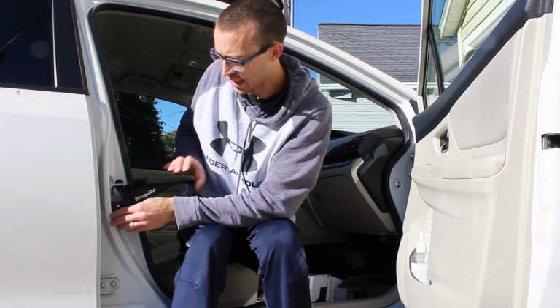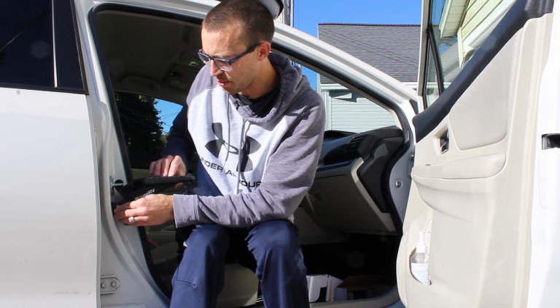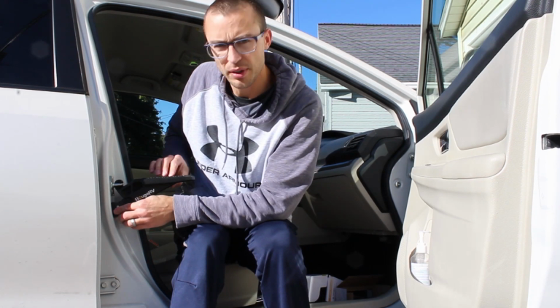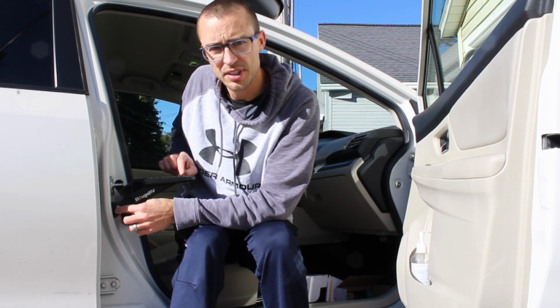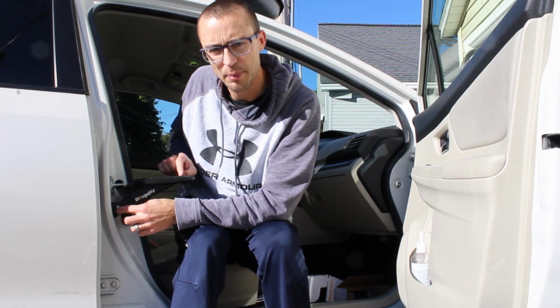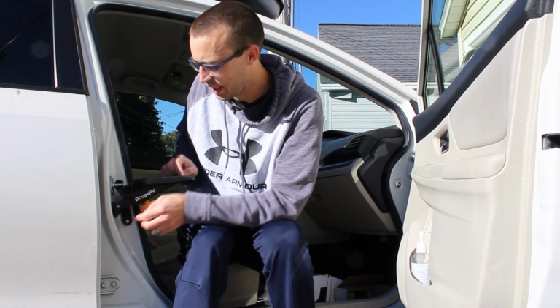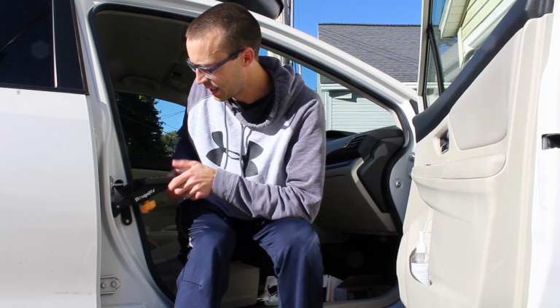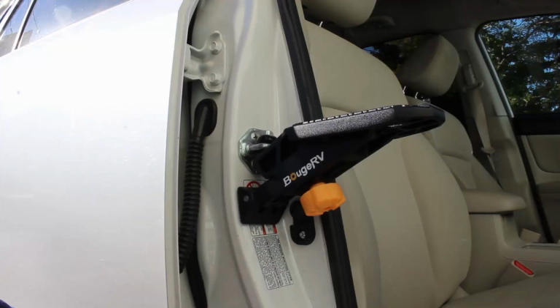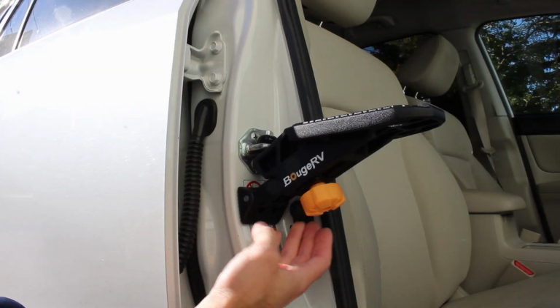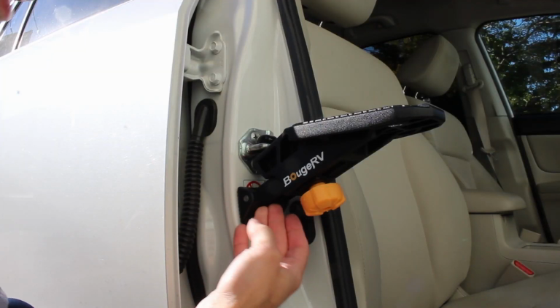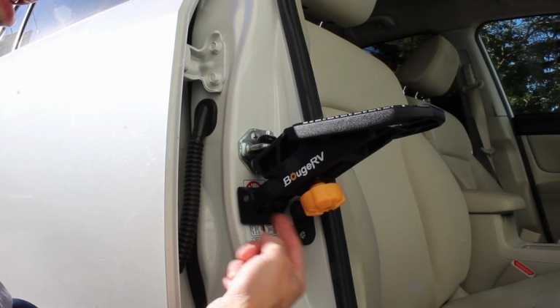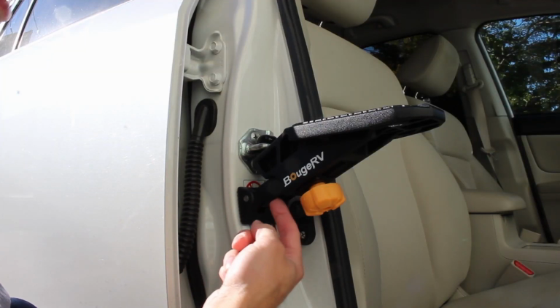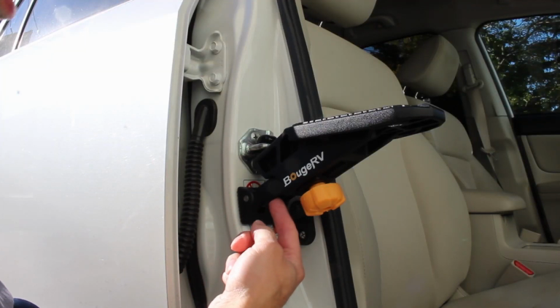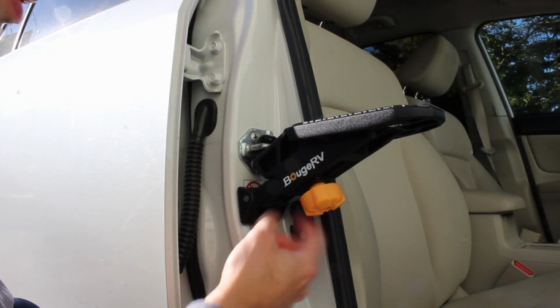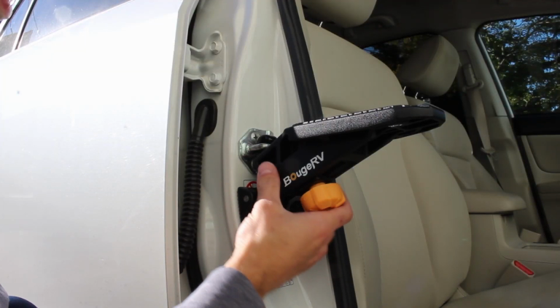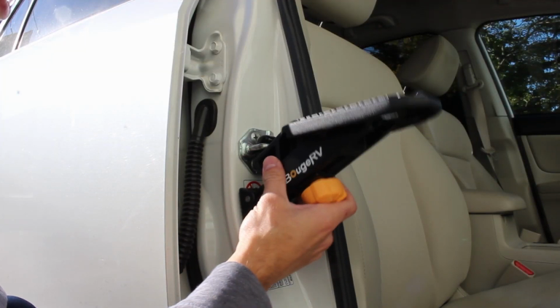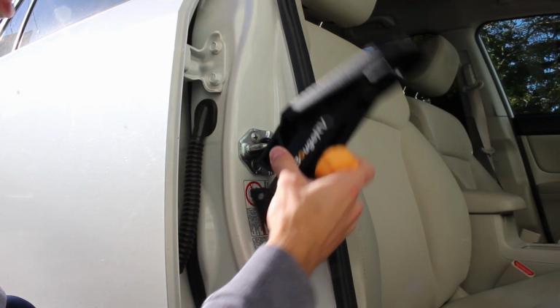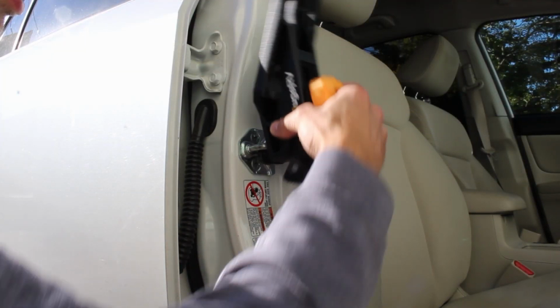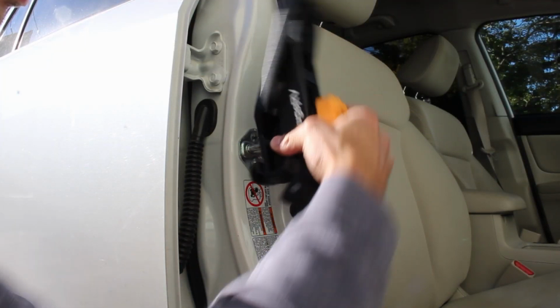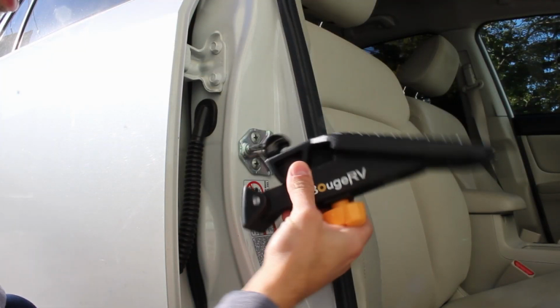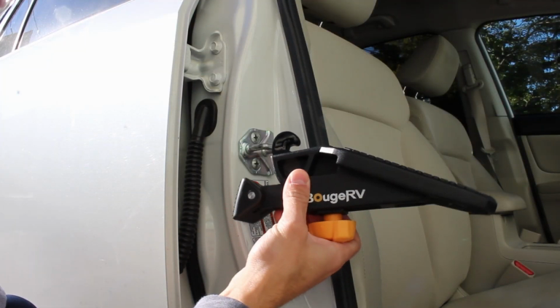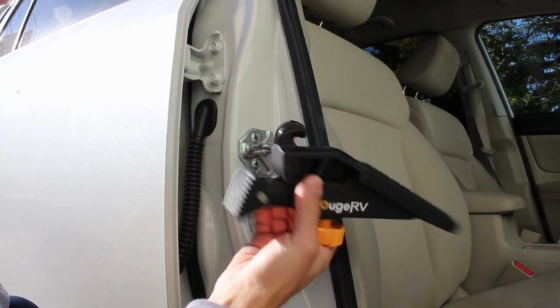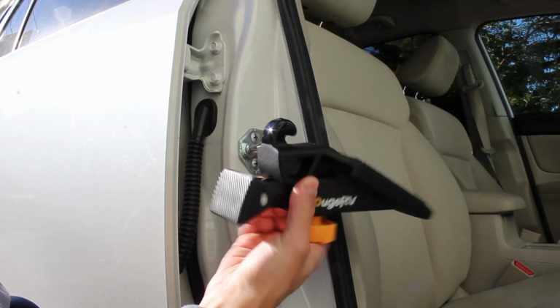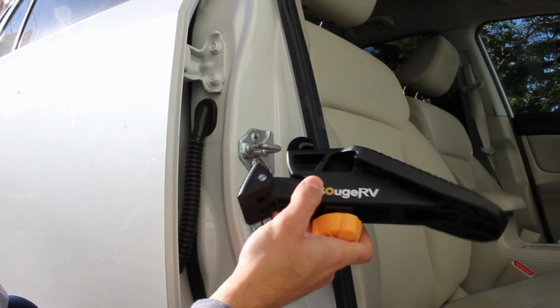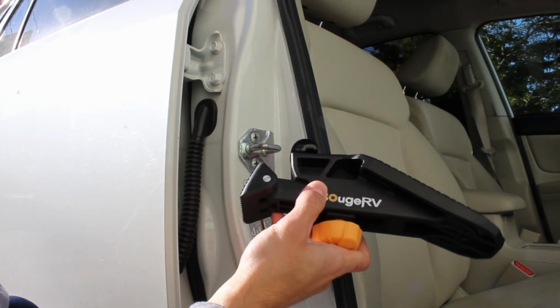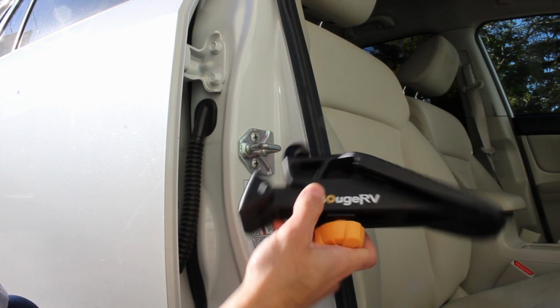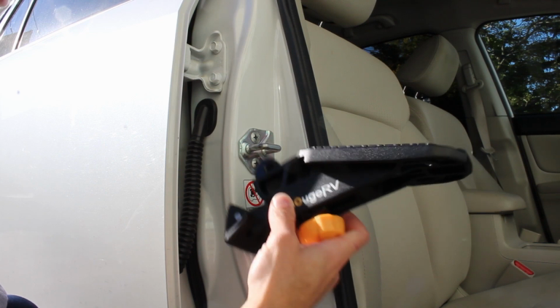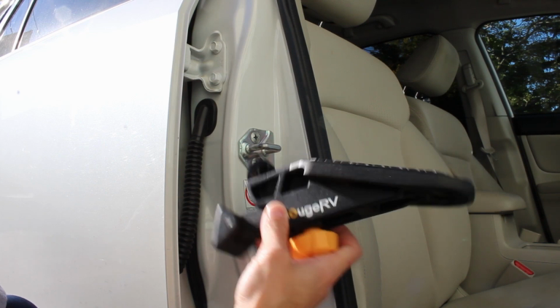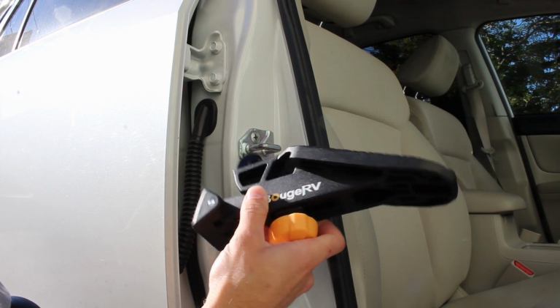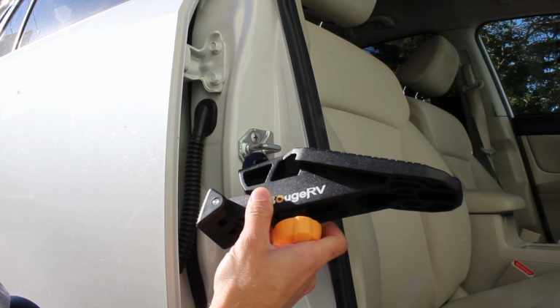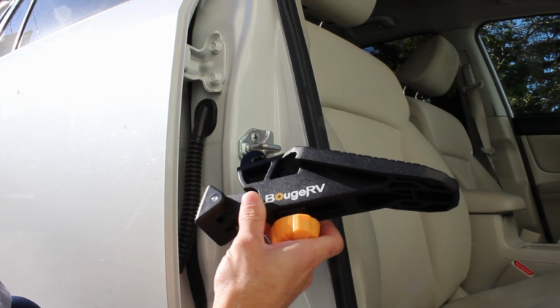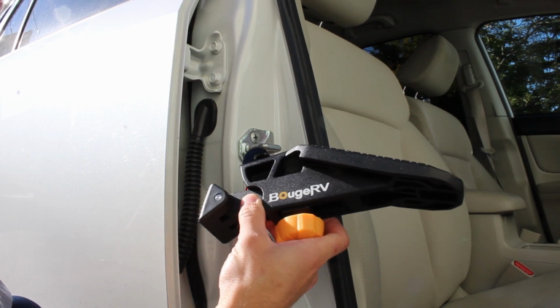It's got a nice big rubber stopper here, and when you're done you actually don't even need to loosen this part — you can just pull it off and then leave it like that if you use it on the same door every time.